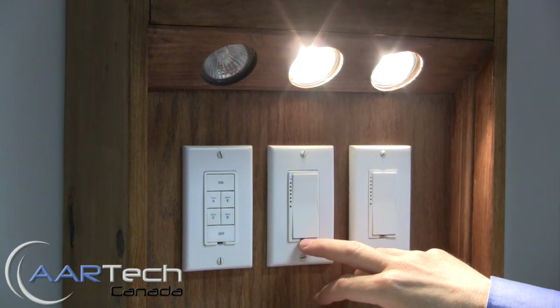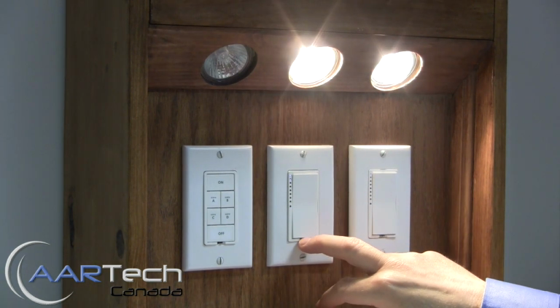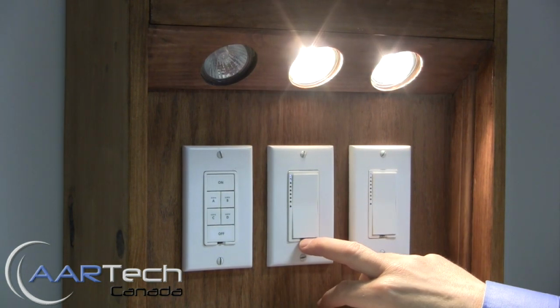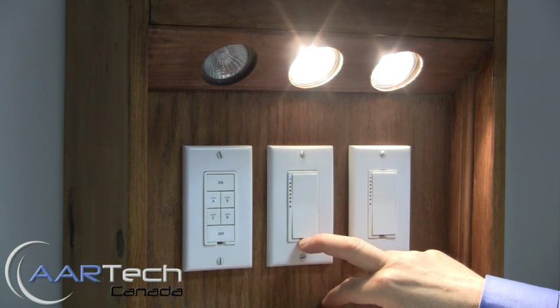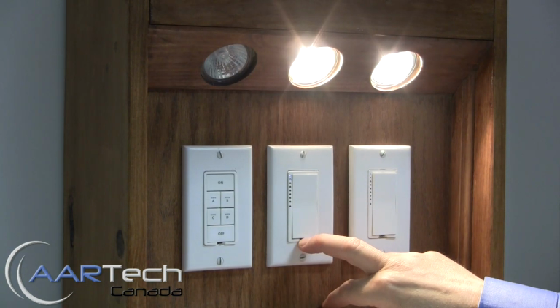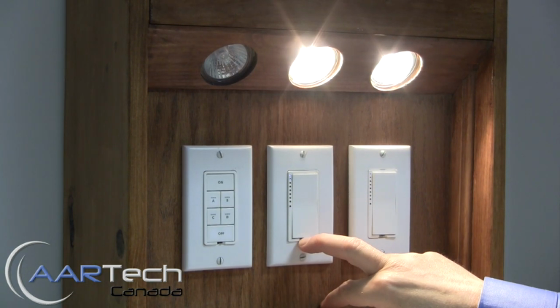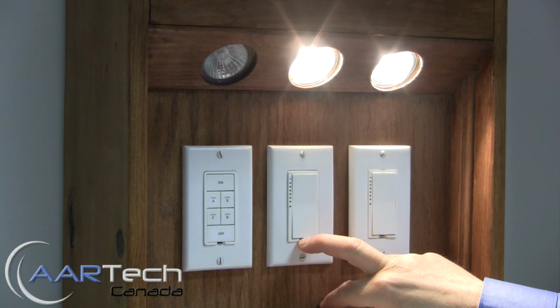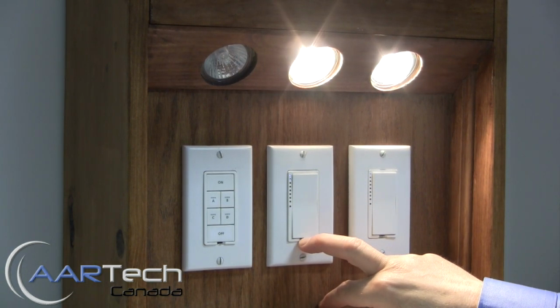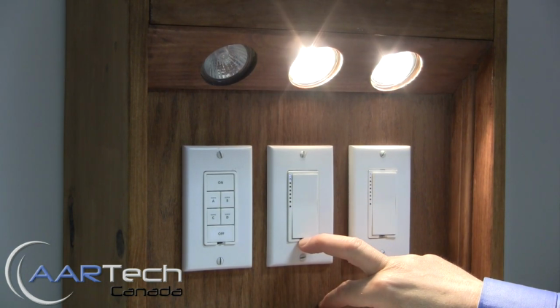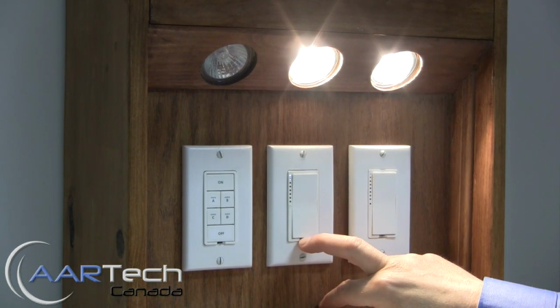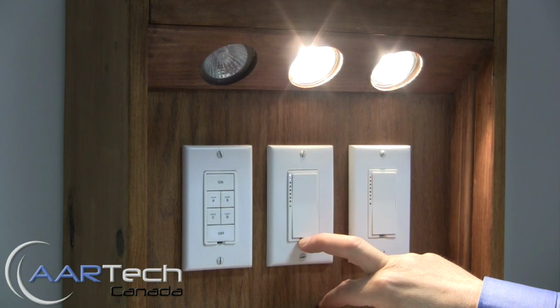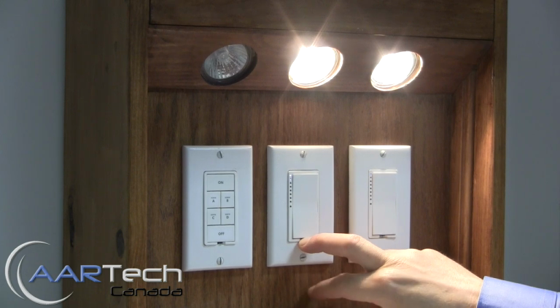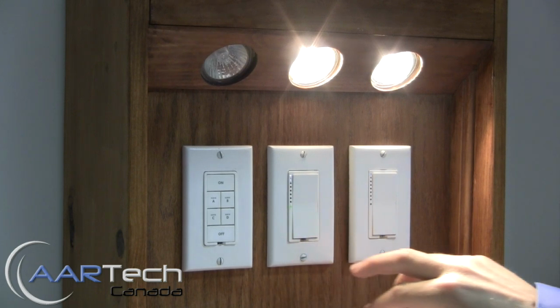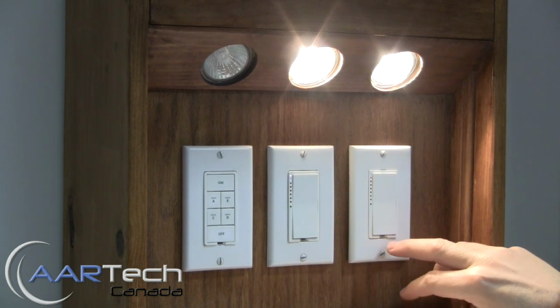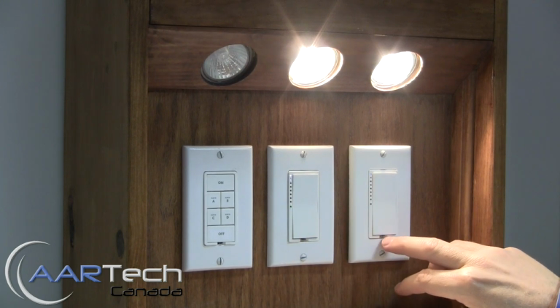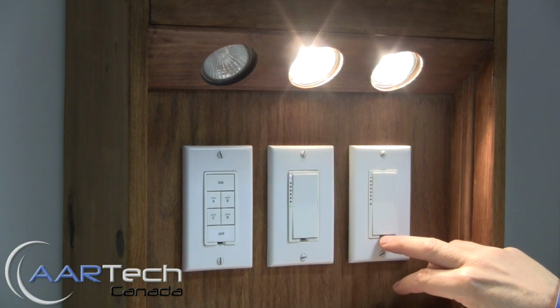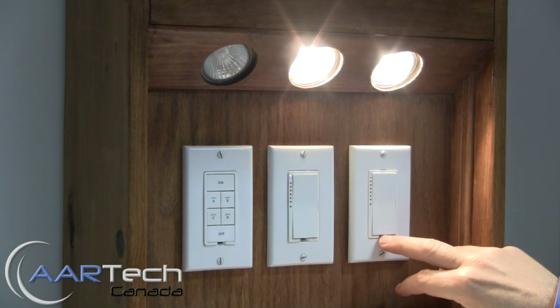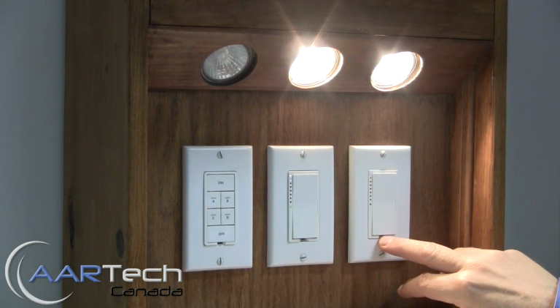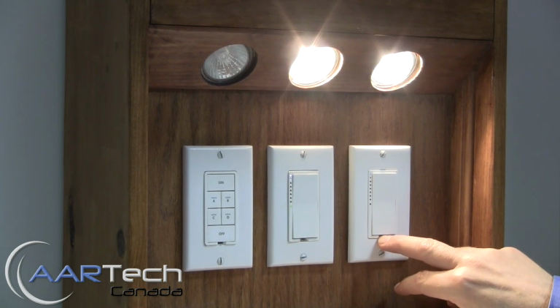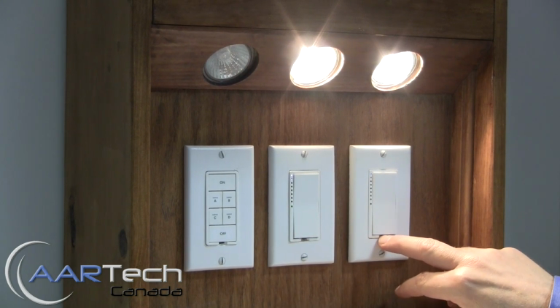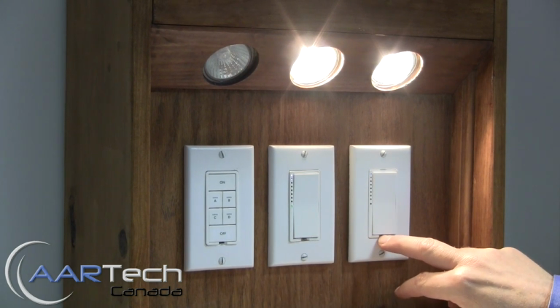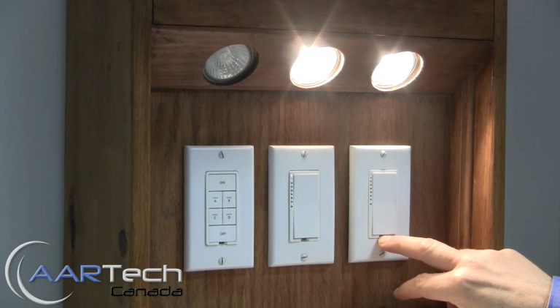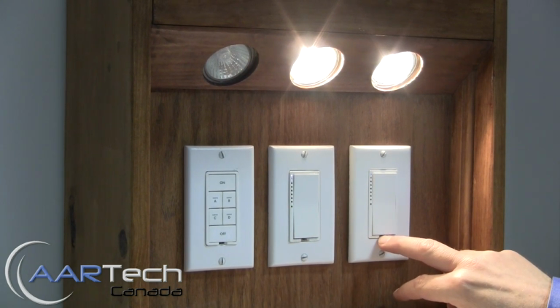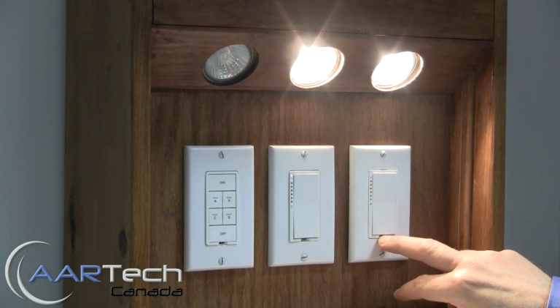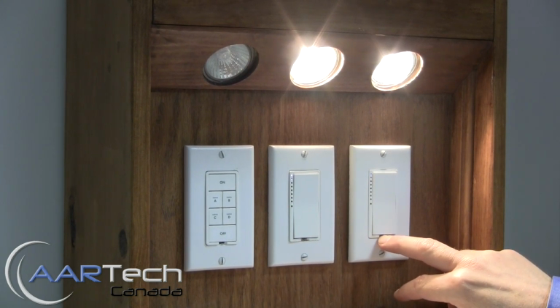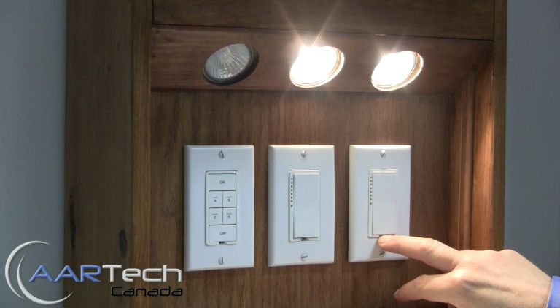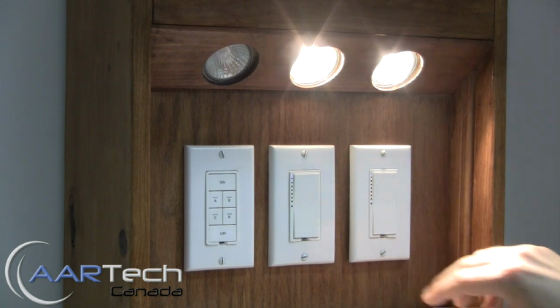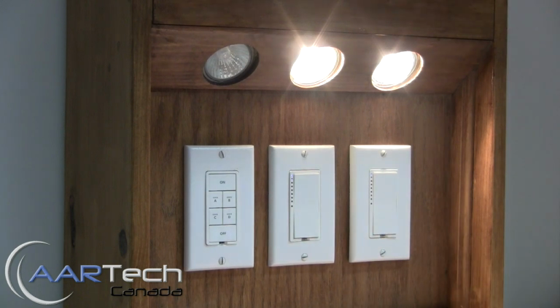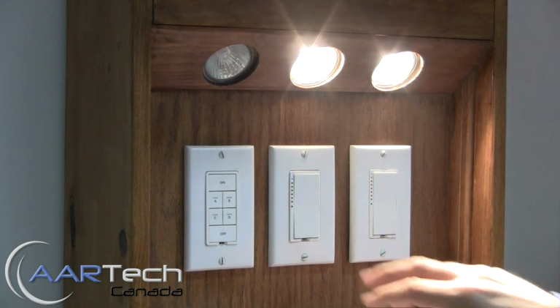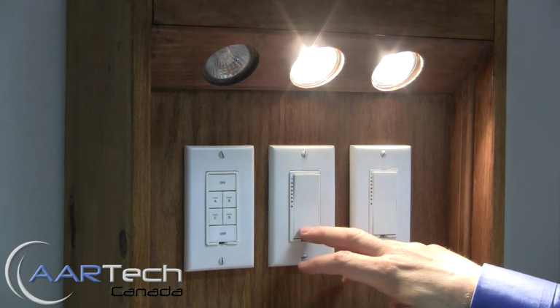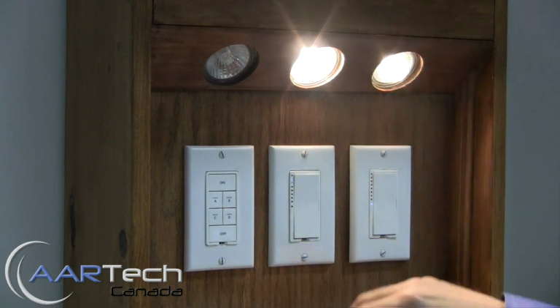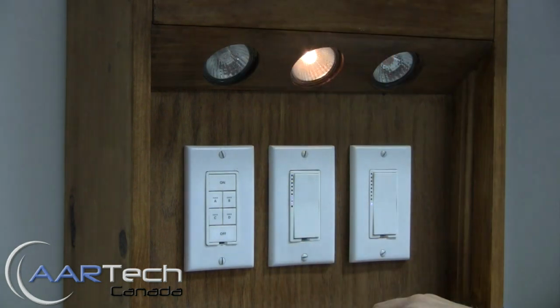First thing you want to do is press and hold the set button for three seconds on the controller until the LED starts to flash, and then on the responder you press and hold the set button for approximately three seconds until it blinks quickly.